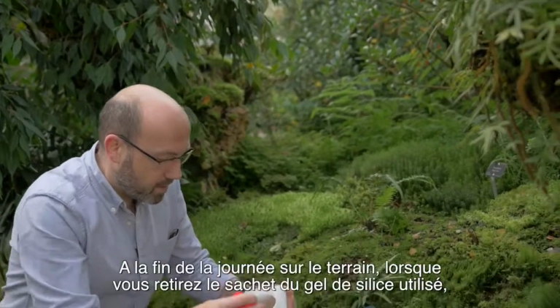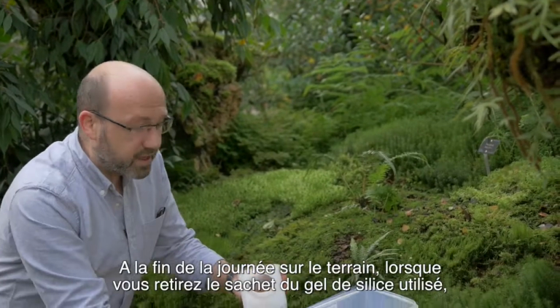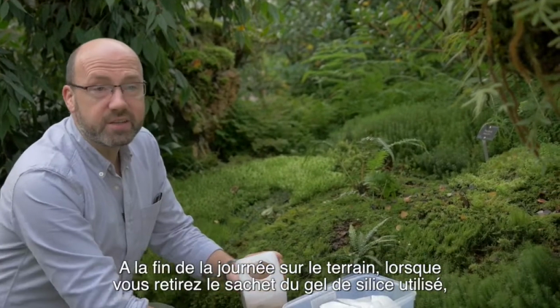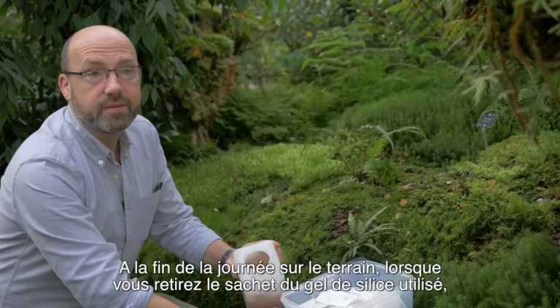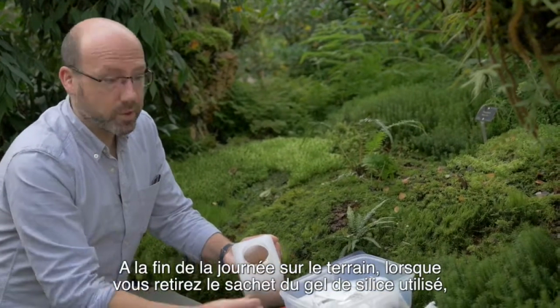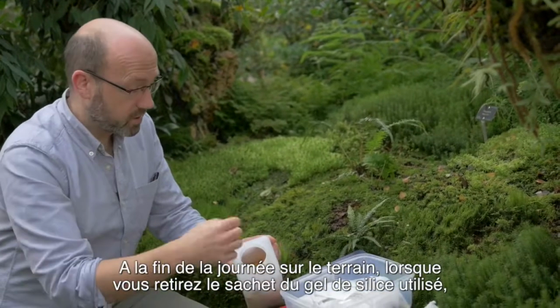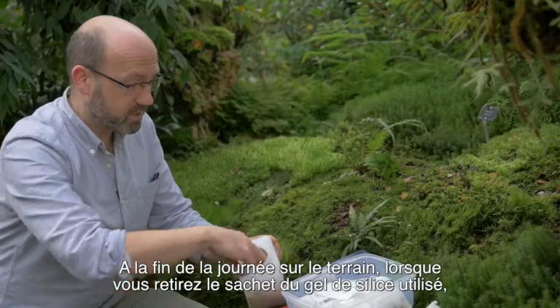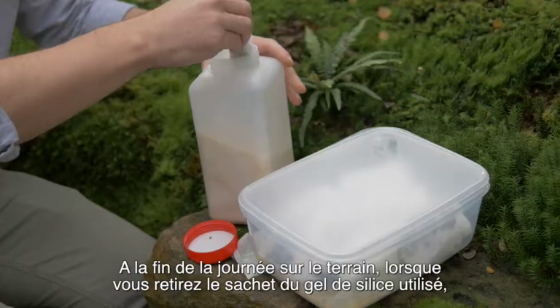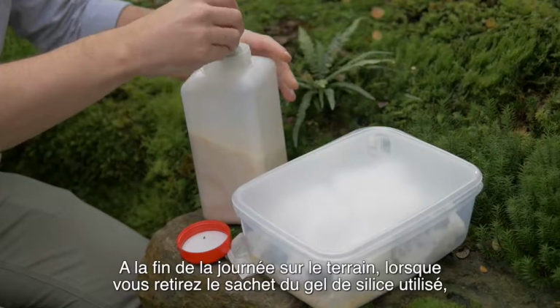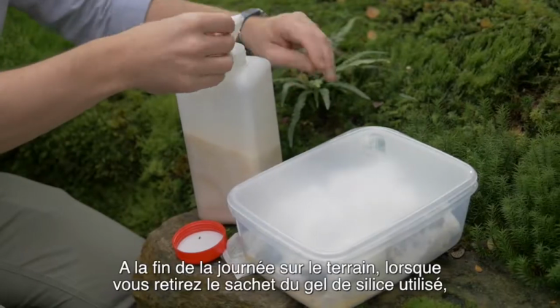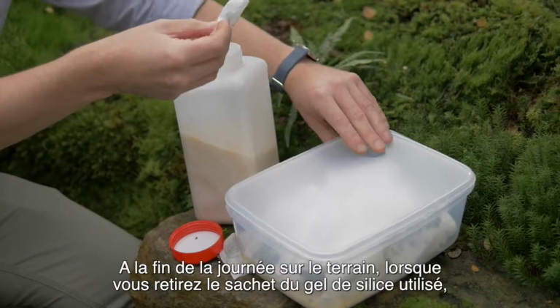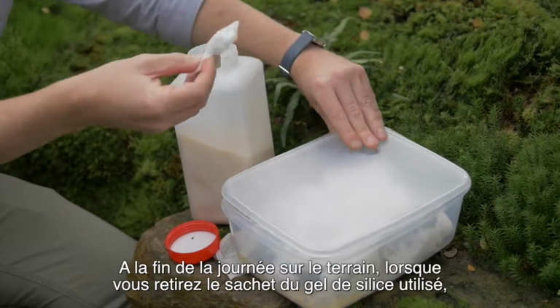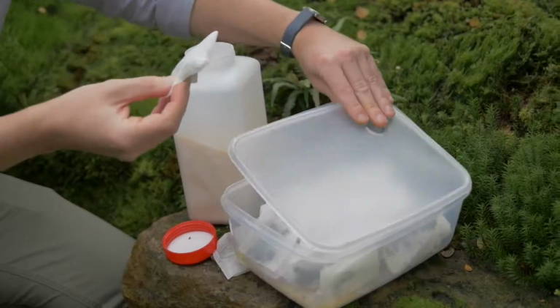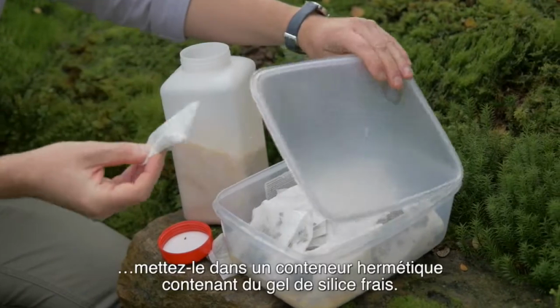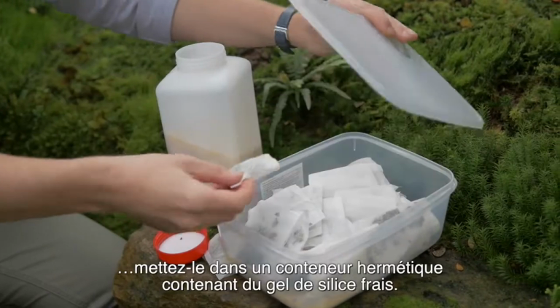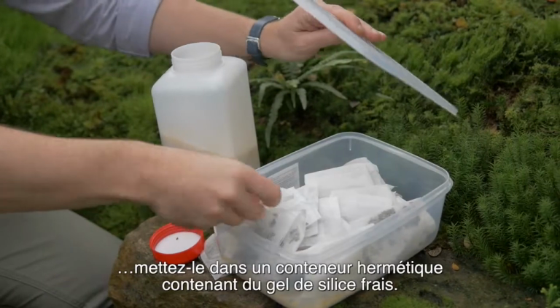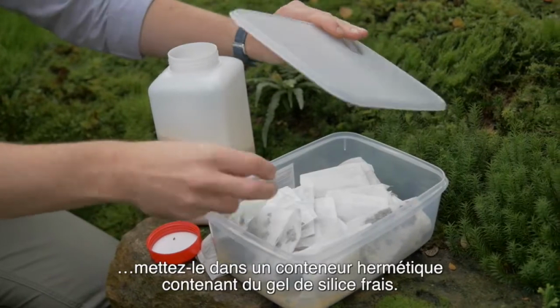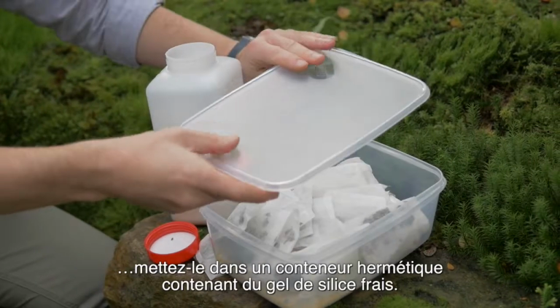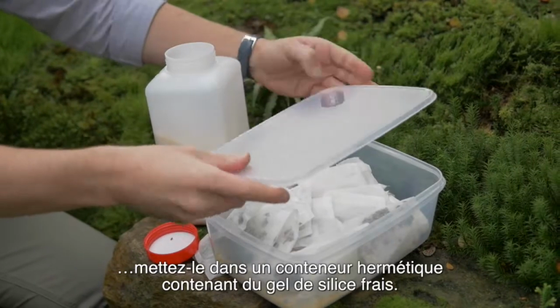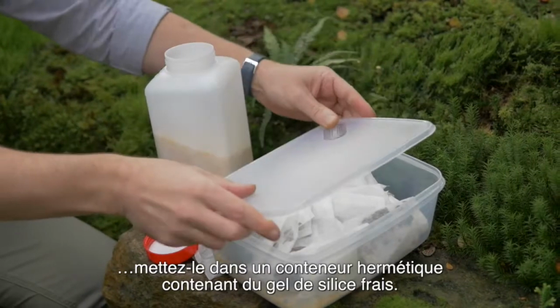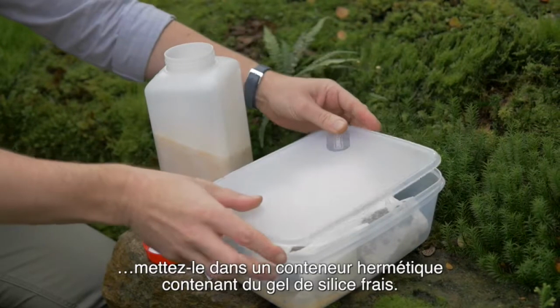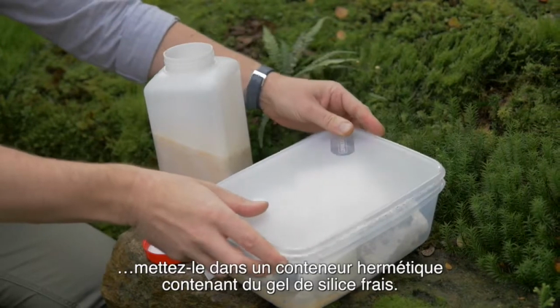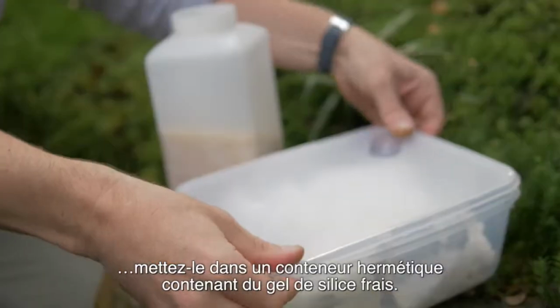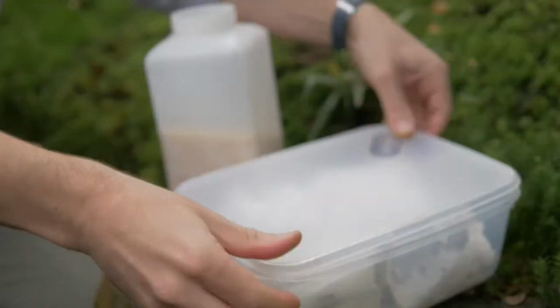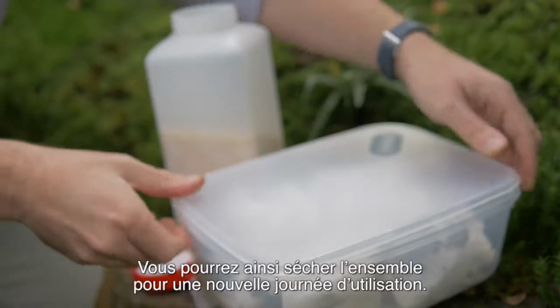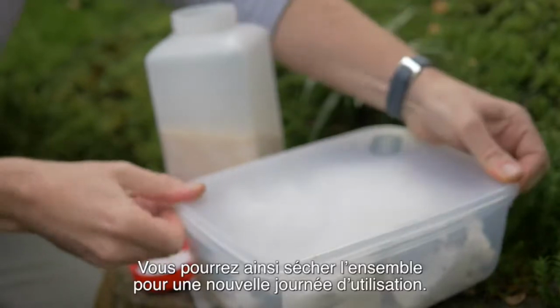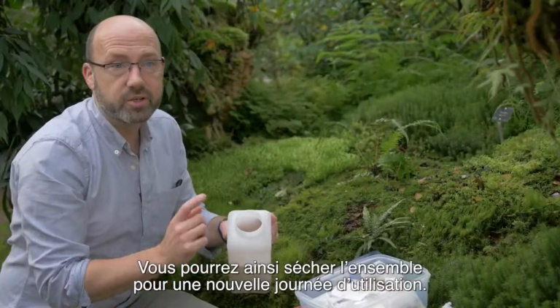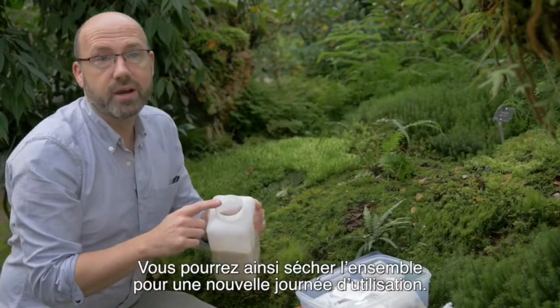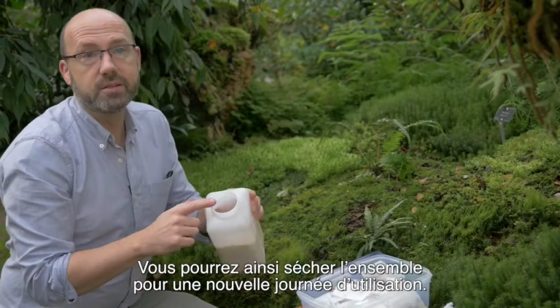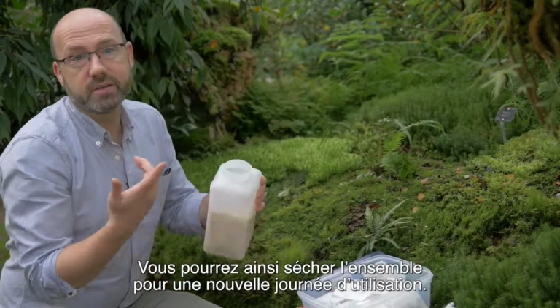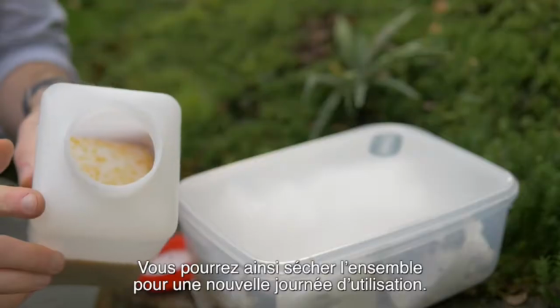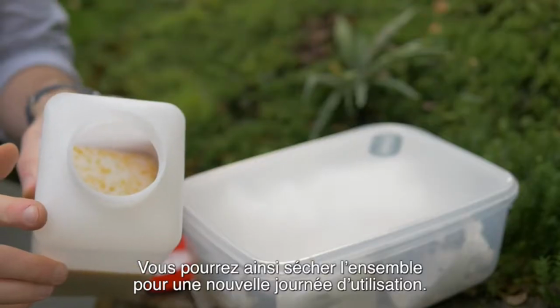At the end of a day's field work, you take your tea bag from your filled silica gel and put it into a sealable container containing fresh silica gel. That means you can dry this for the next day's use.